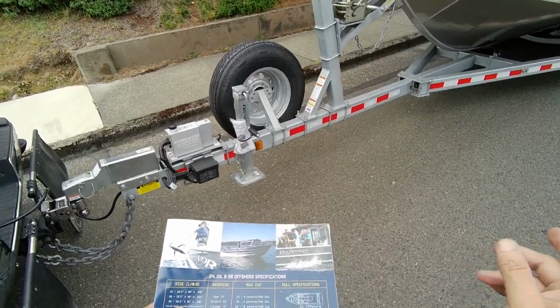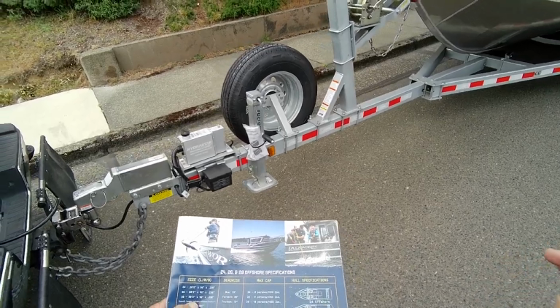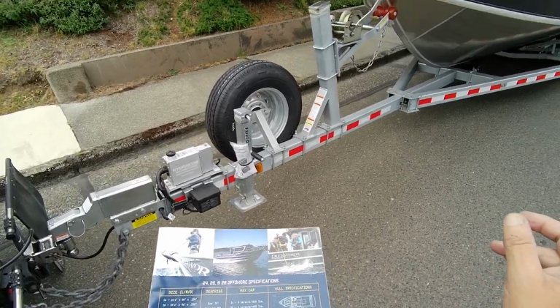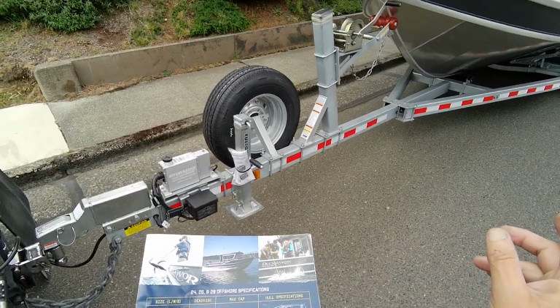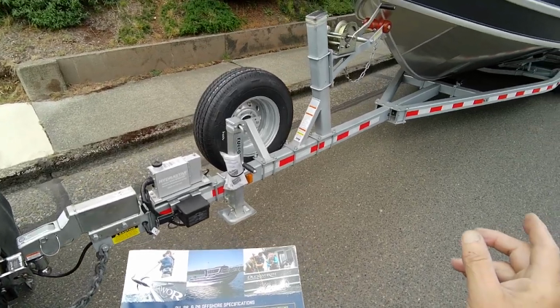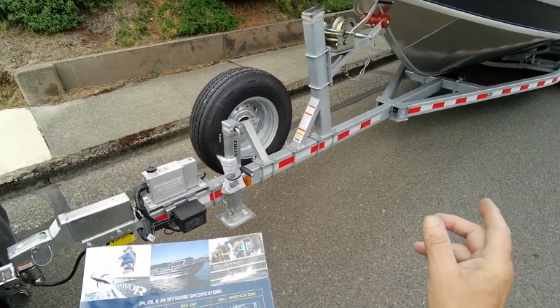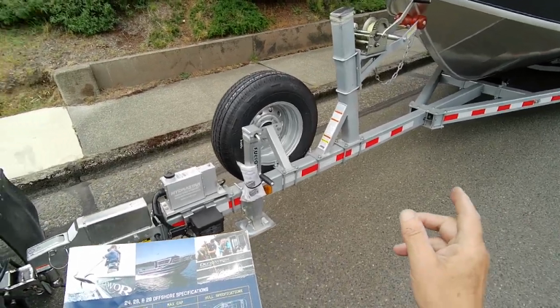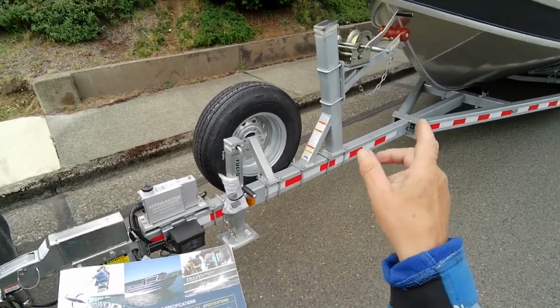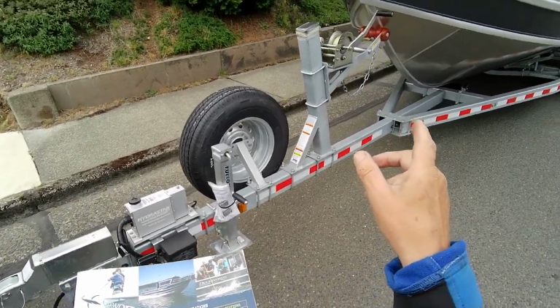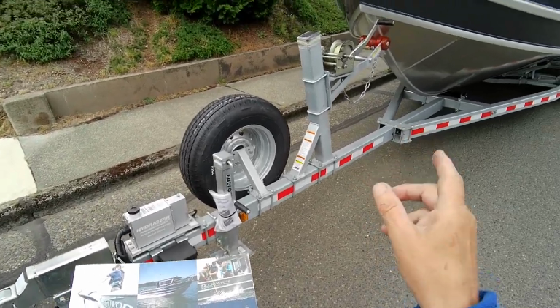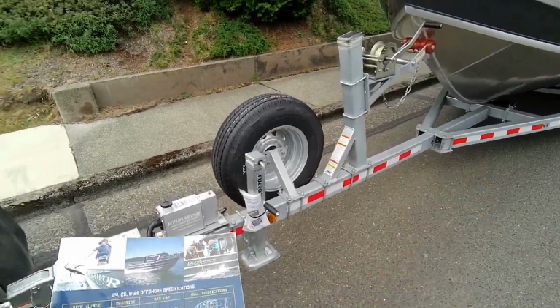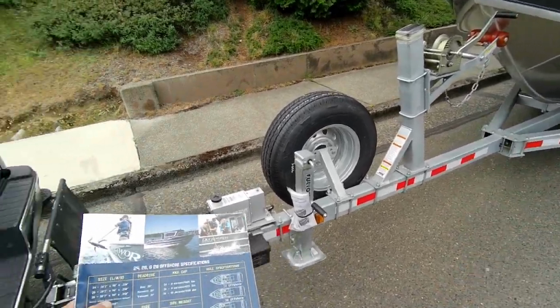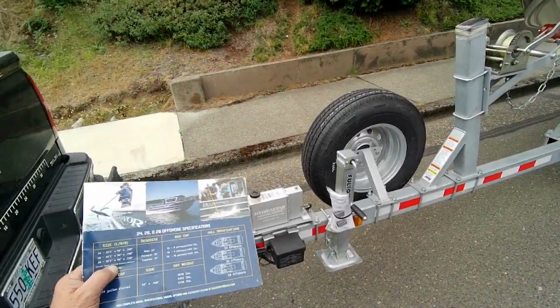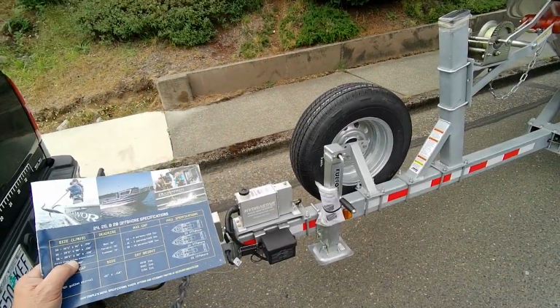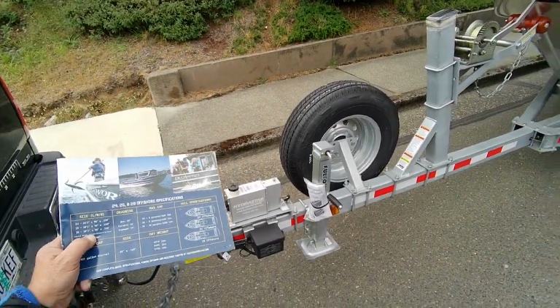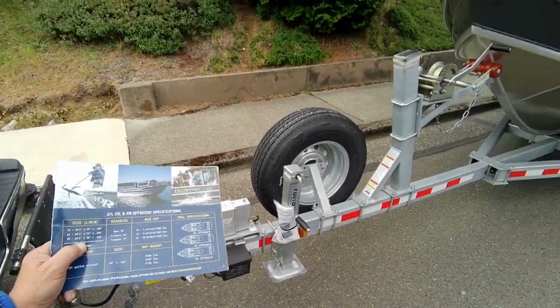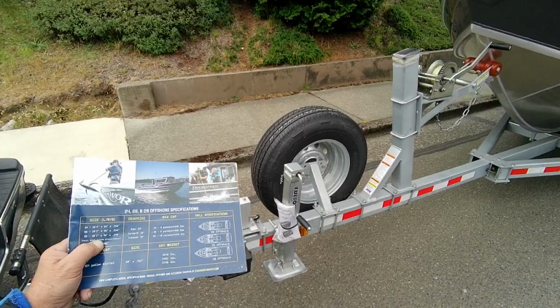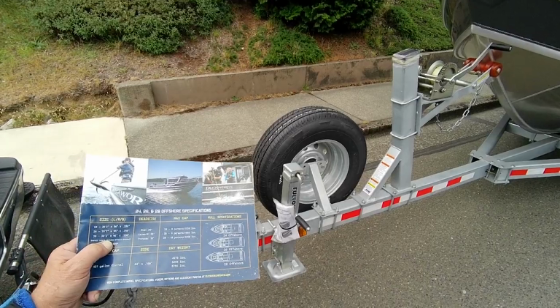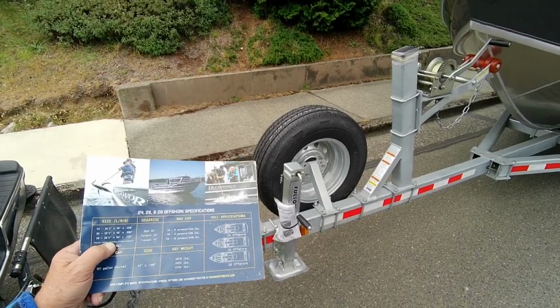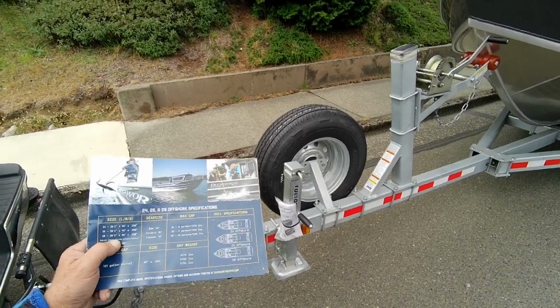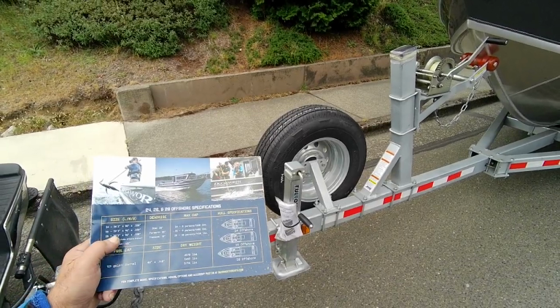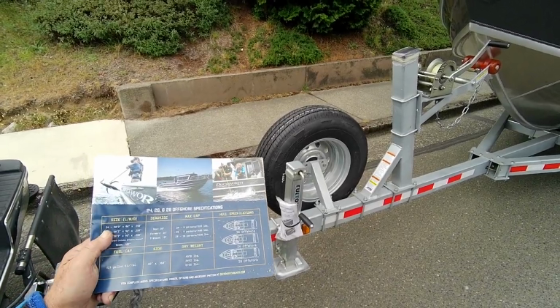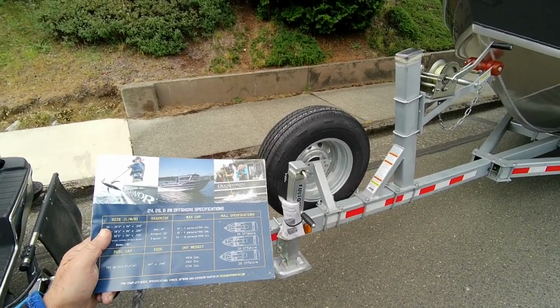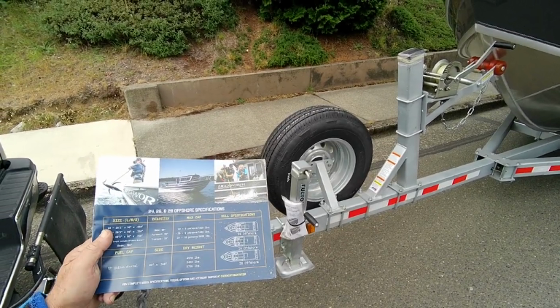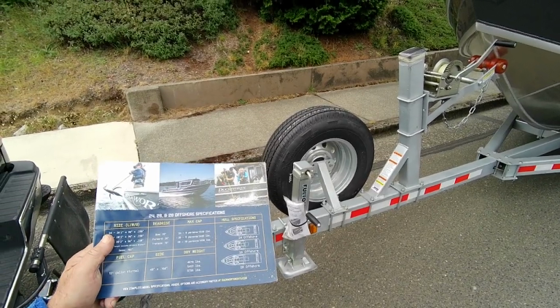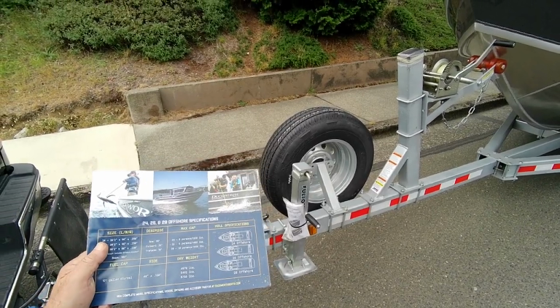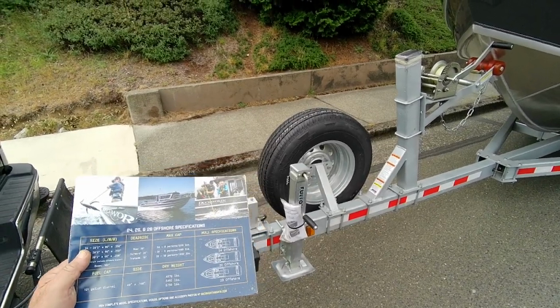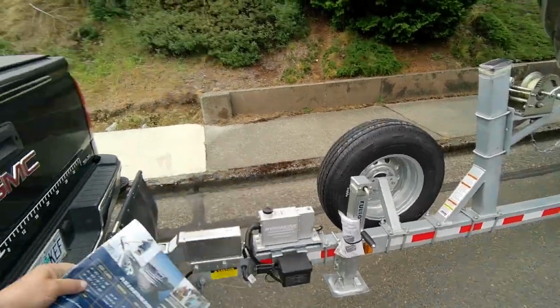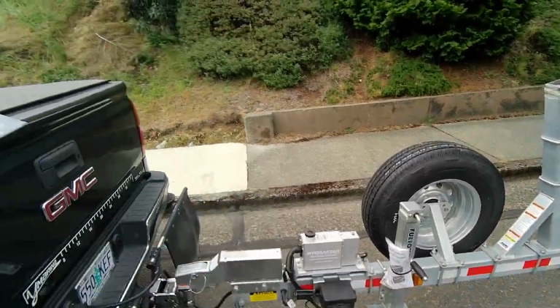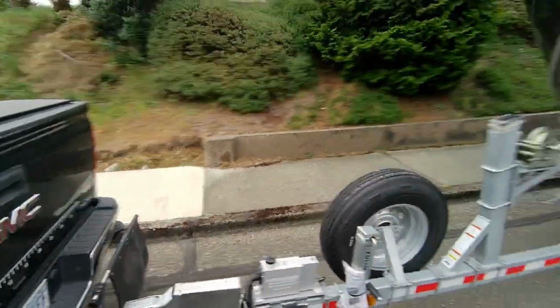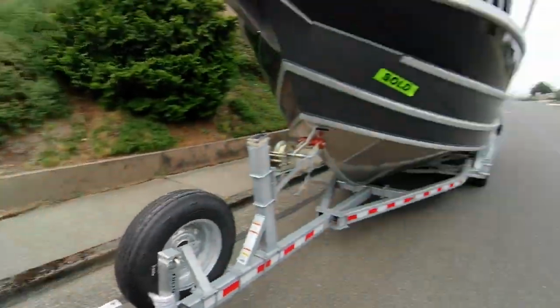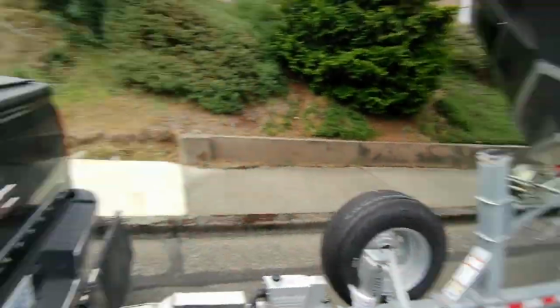You got 19 by 26 by 39 degree bow on this. It's about 5,700 pounds — a very nice boat.